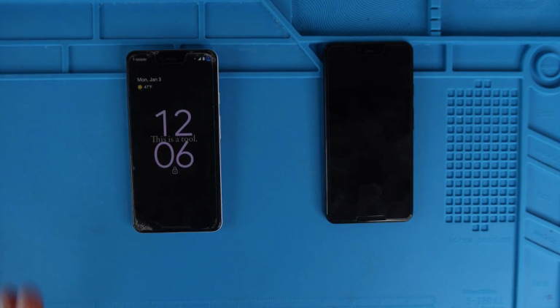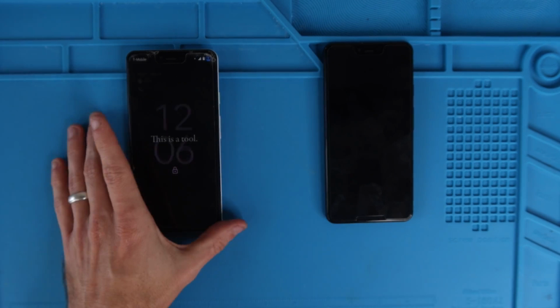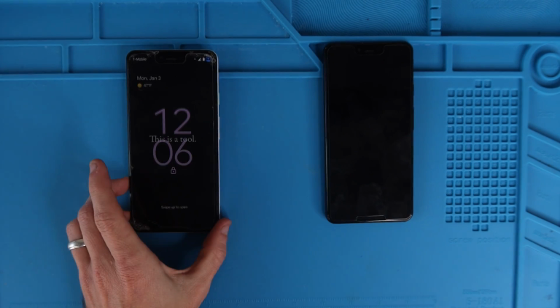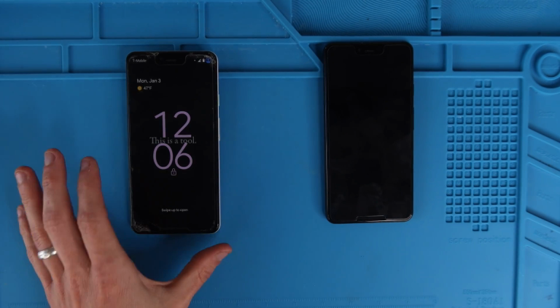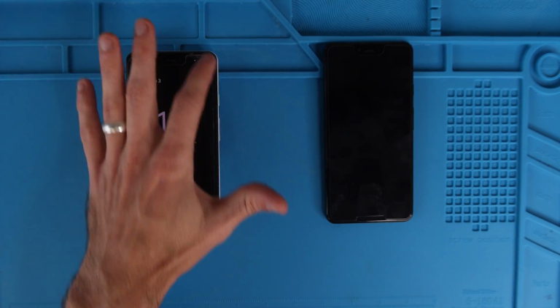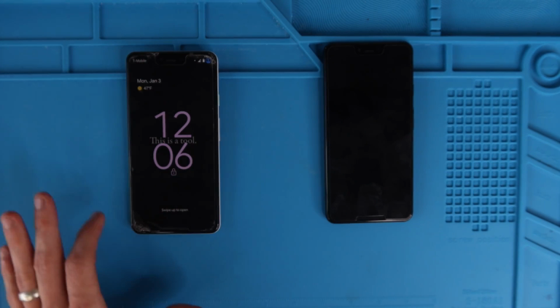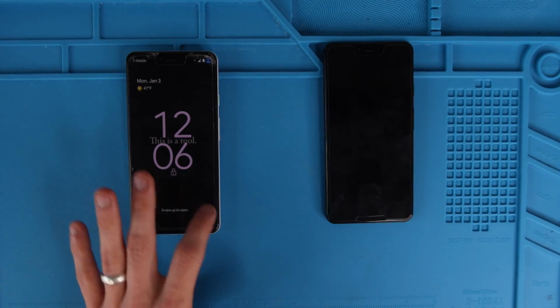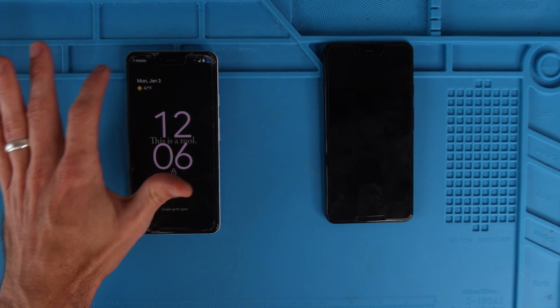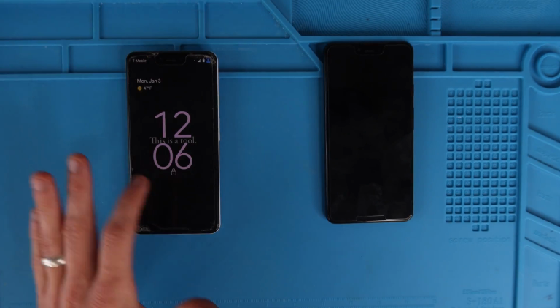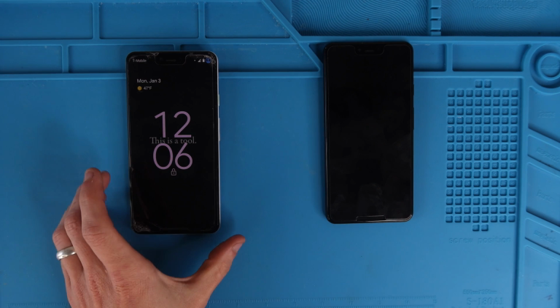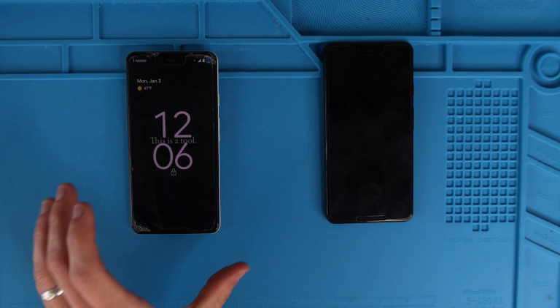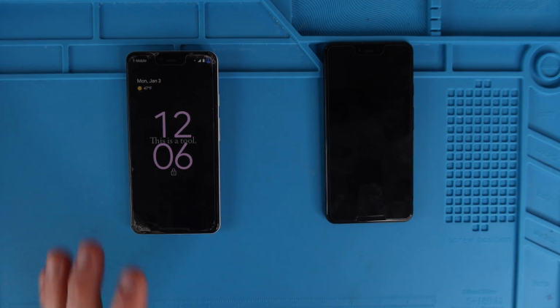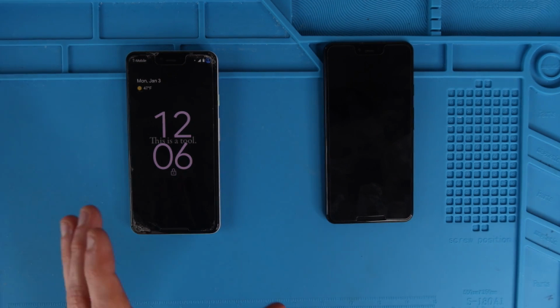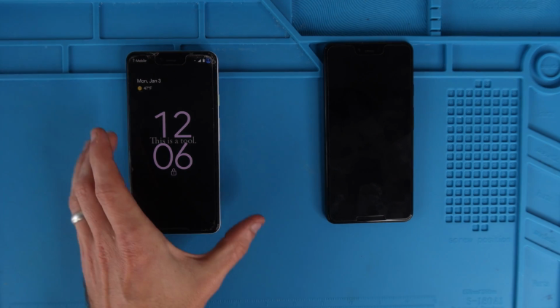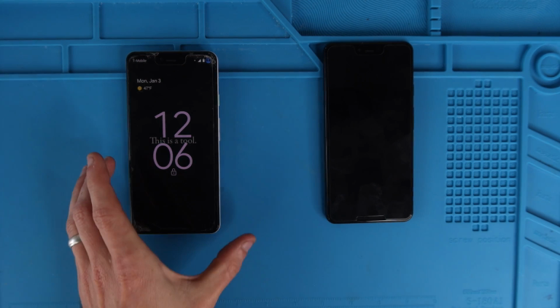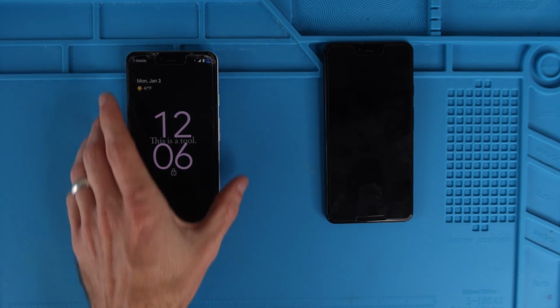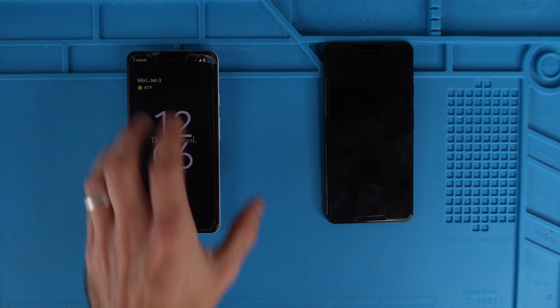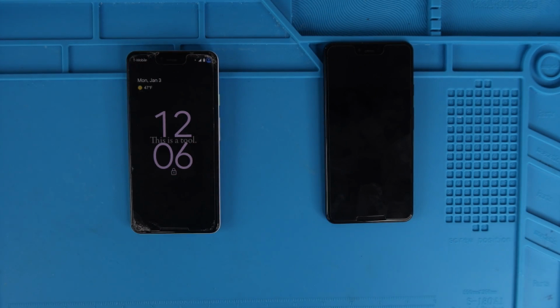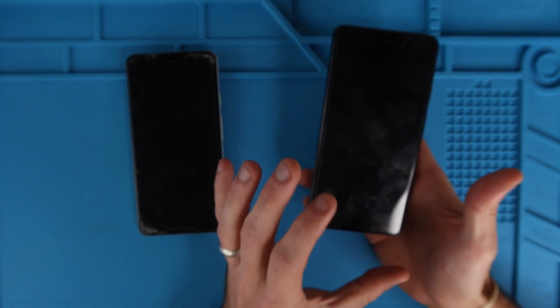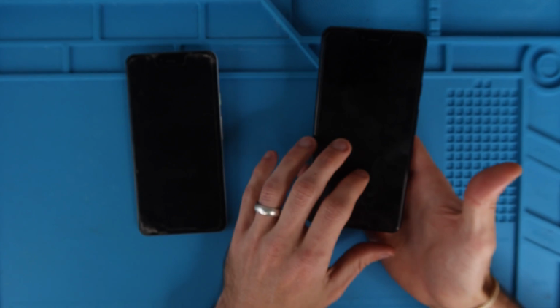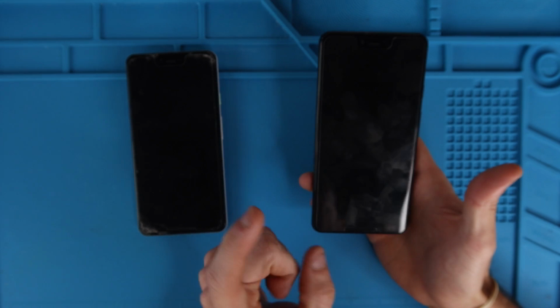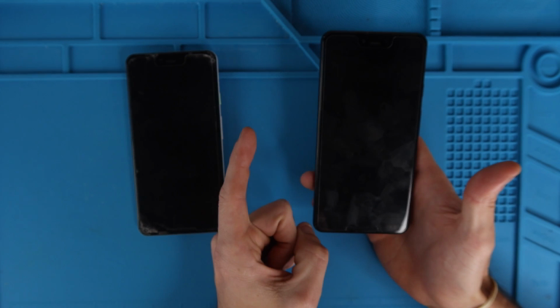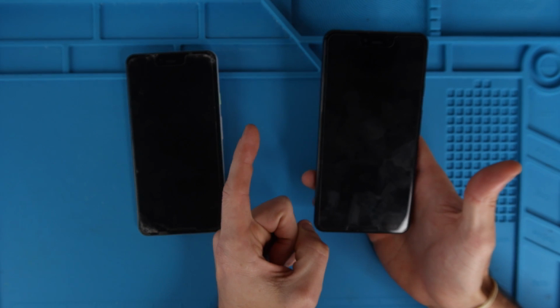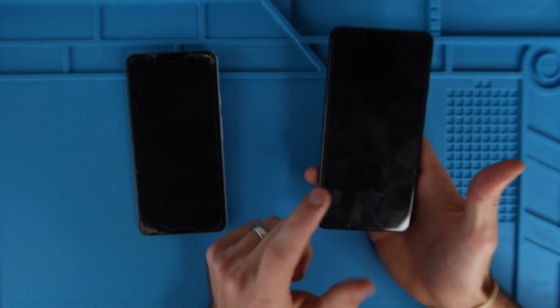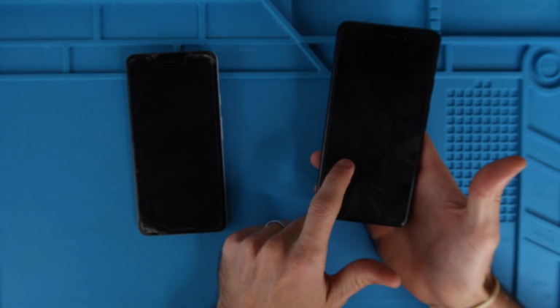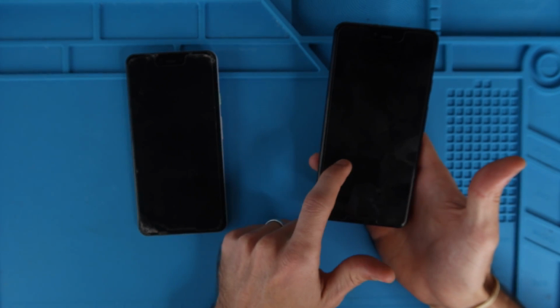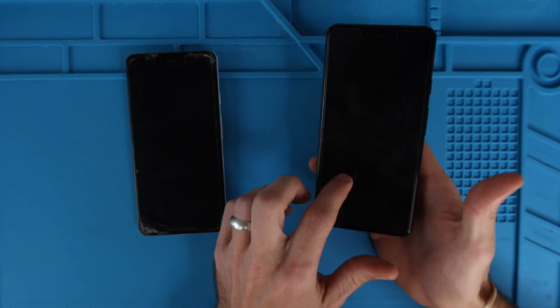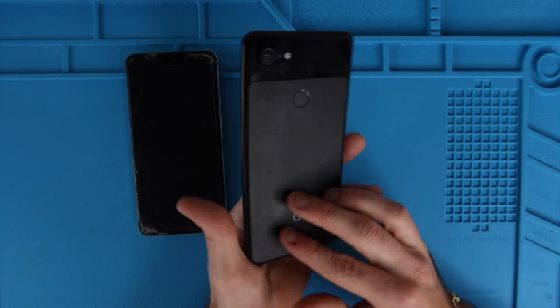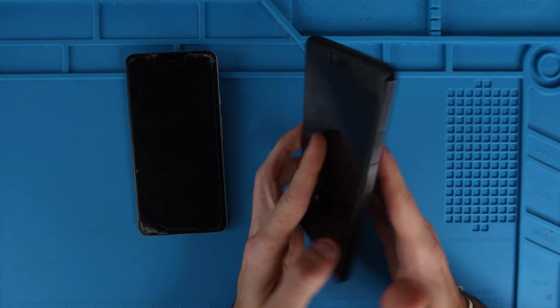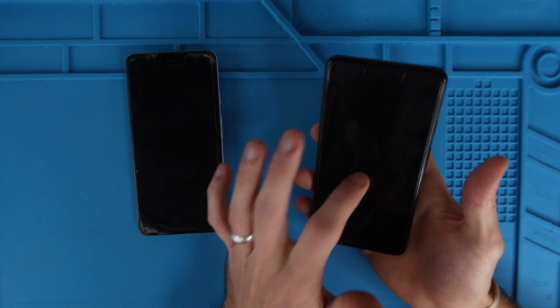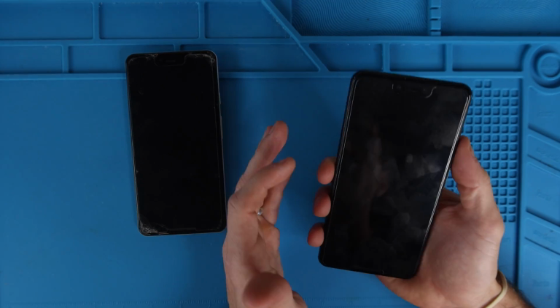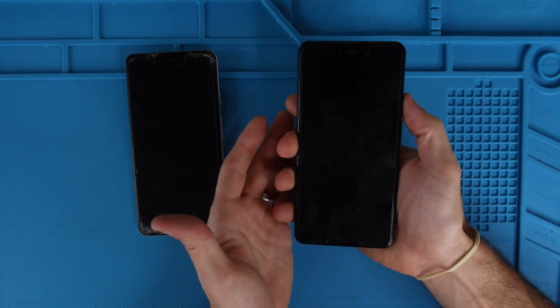So this is my current device over here on the left with cracks in every single corner of the screen and I am way overdue for an upgrade. Here's my new phone over here — it's a Google Pixel 3 XL with 128 gigabytes of storage and a non-cracked screen.